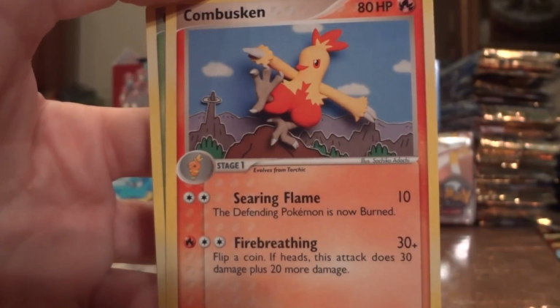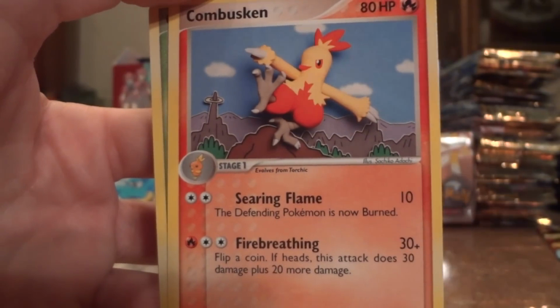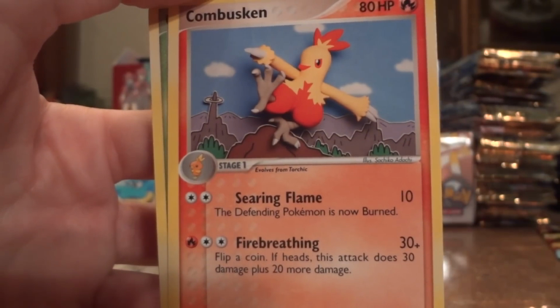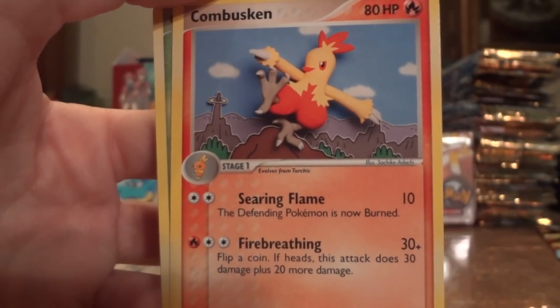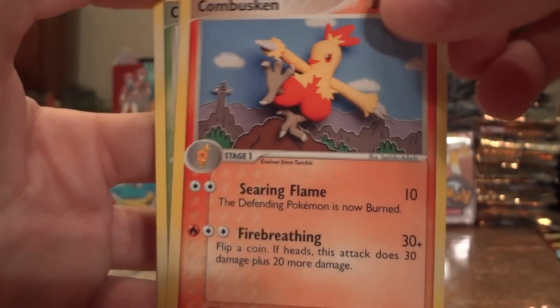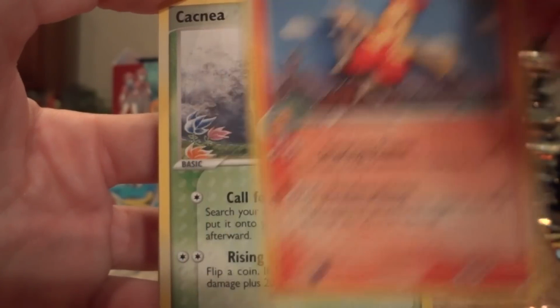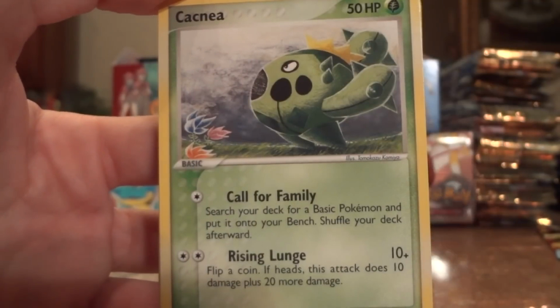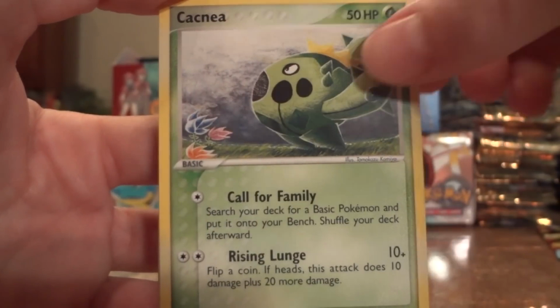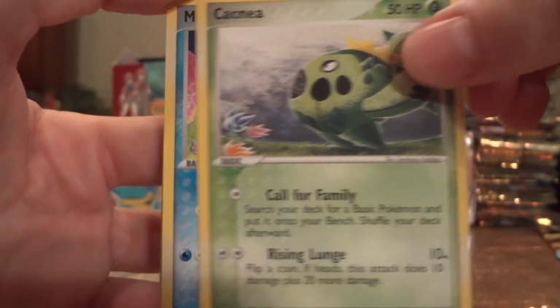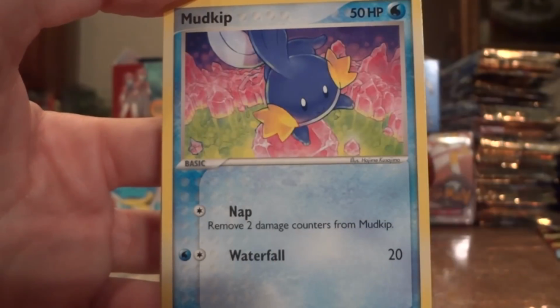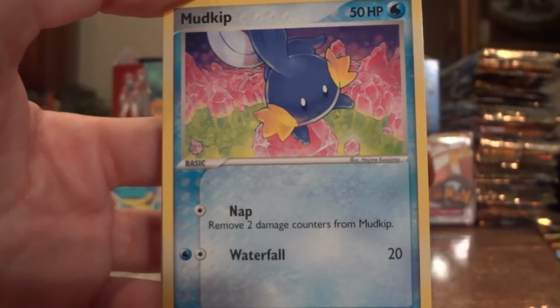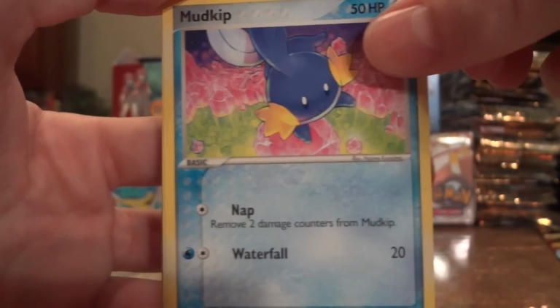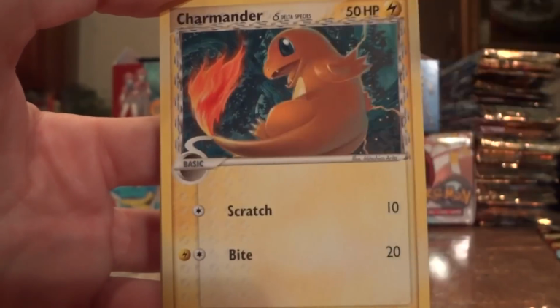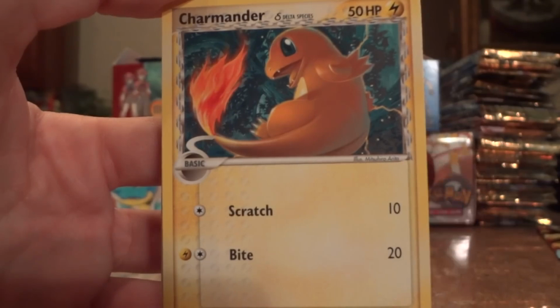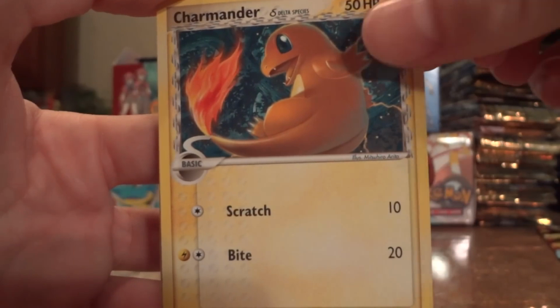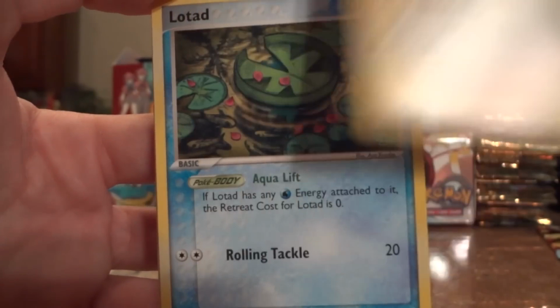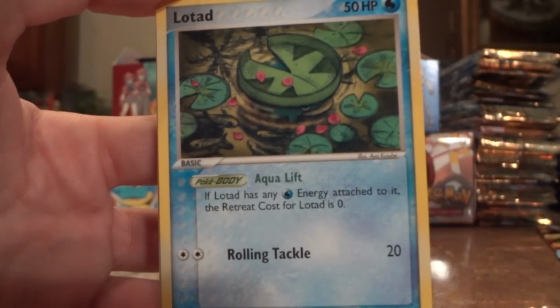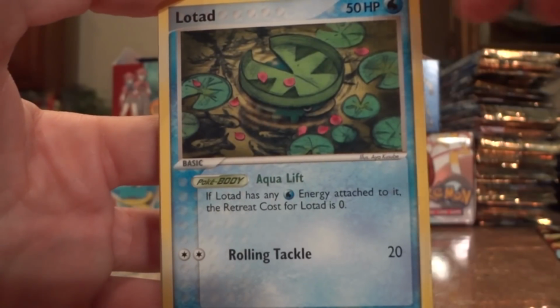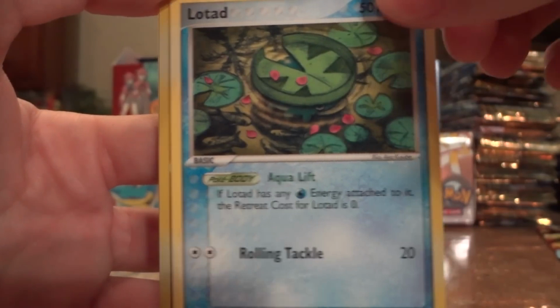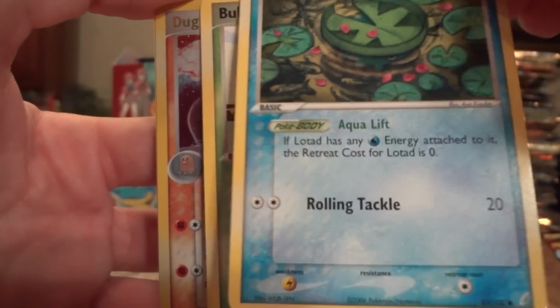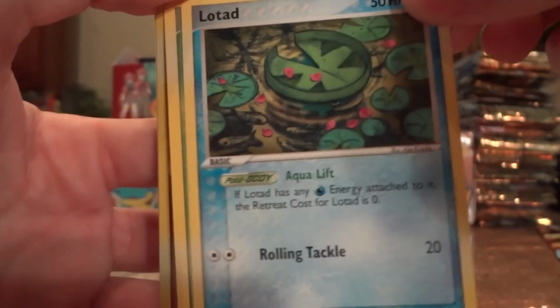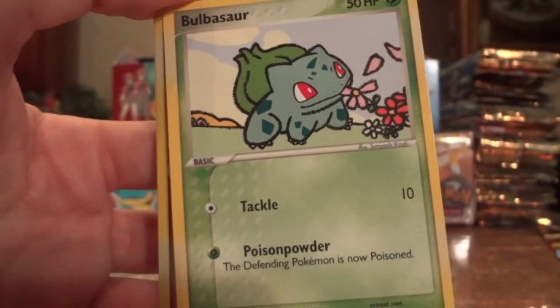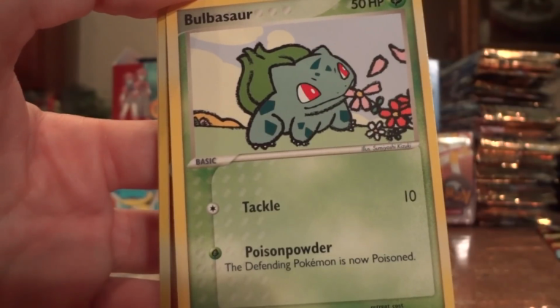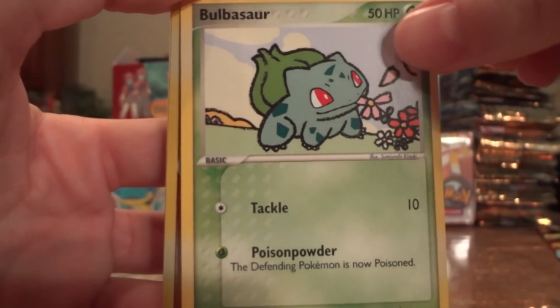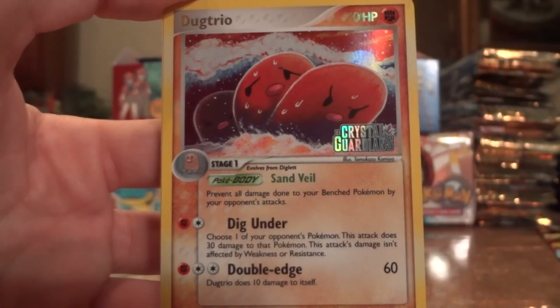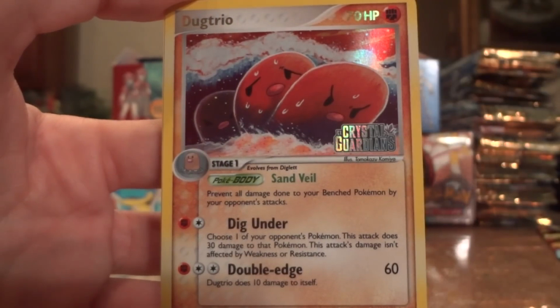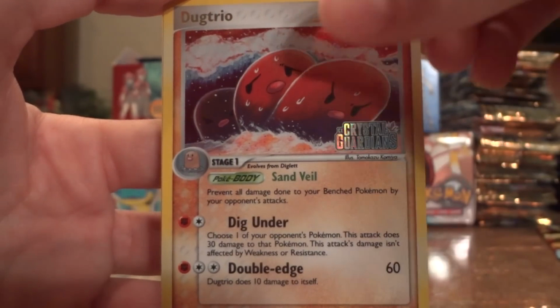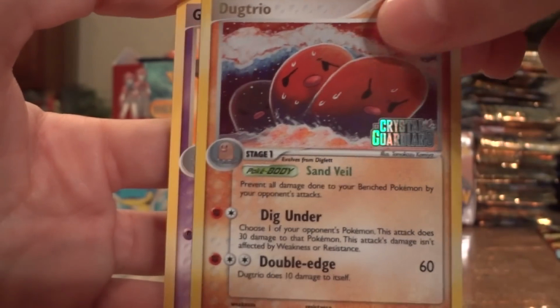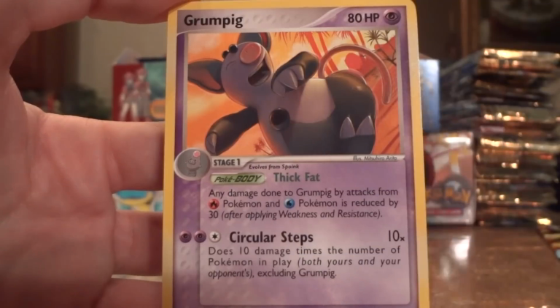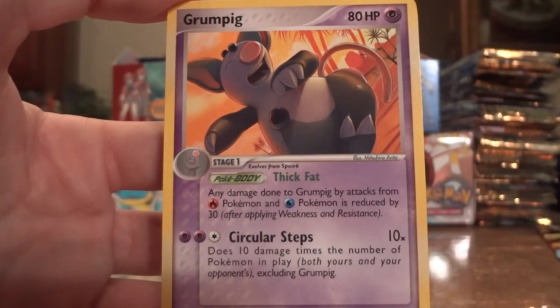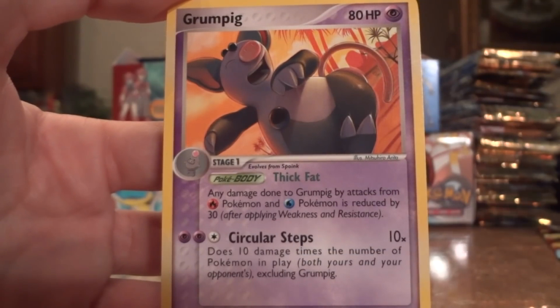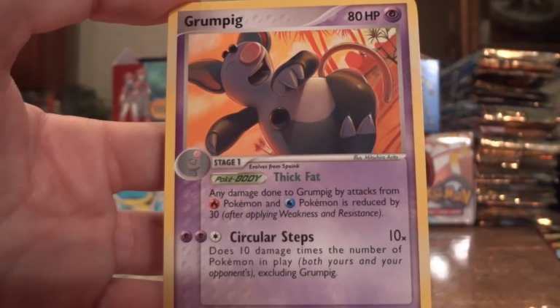Windstorm, Combusken, Cacnea, Mudkip, Charmander, Lotad, Bulbasaur, Bulbasaur, Dugtrio Reverse, and a Grumpig.